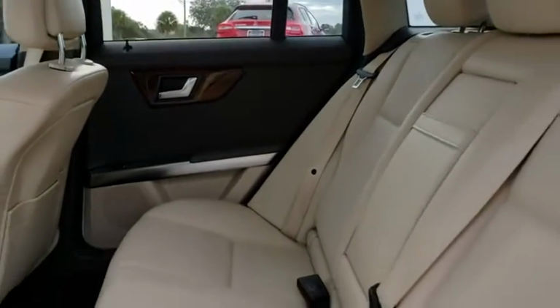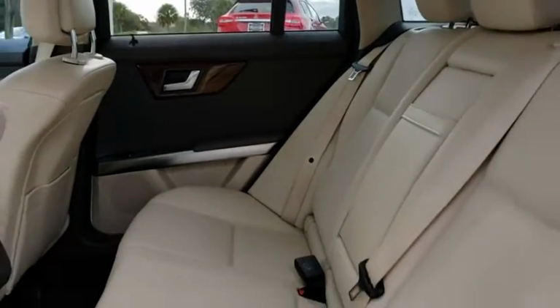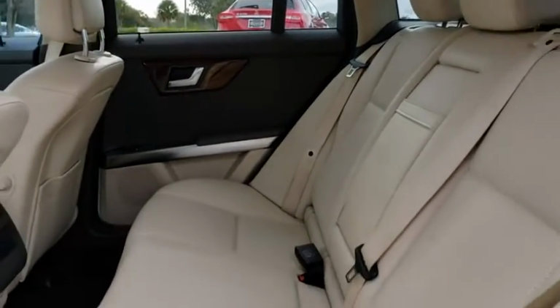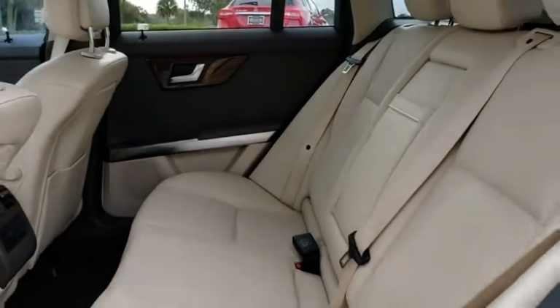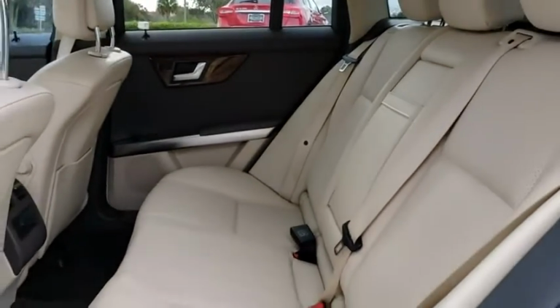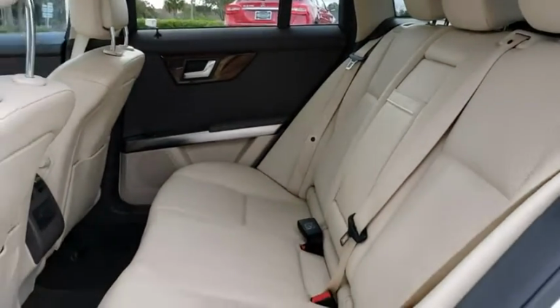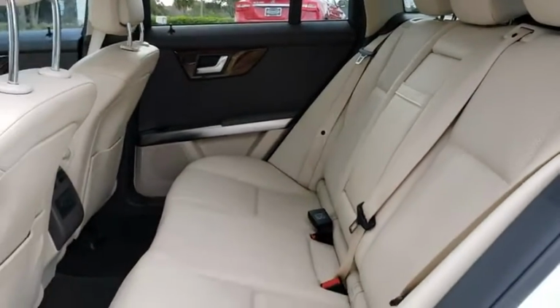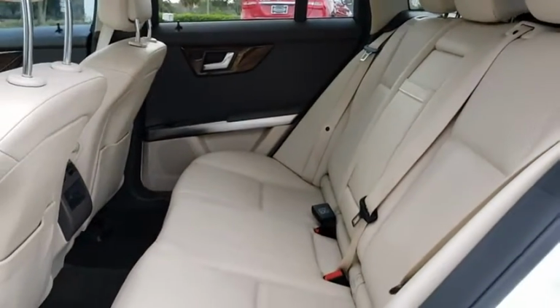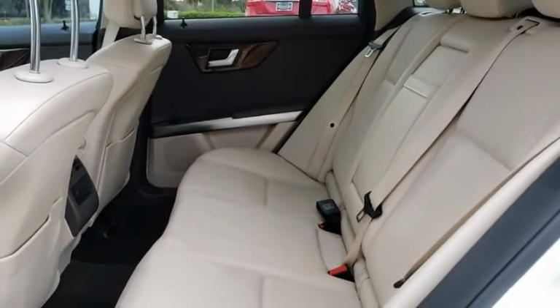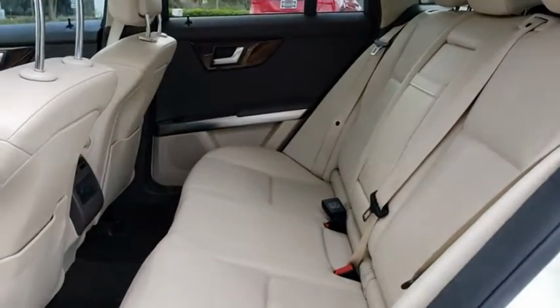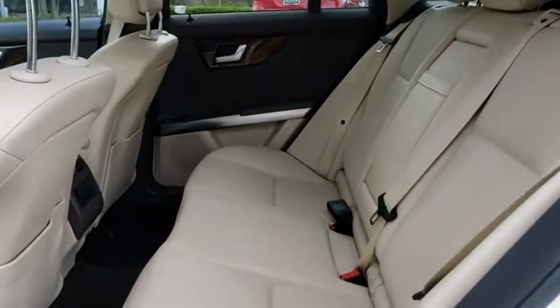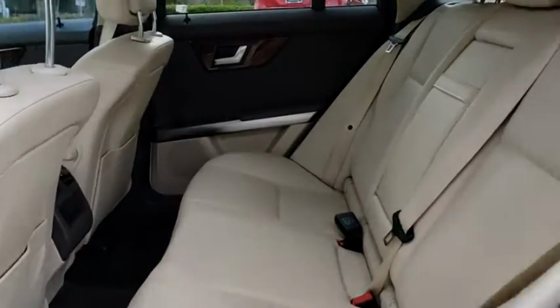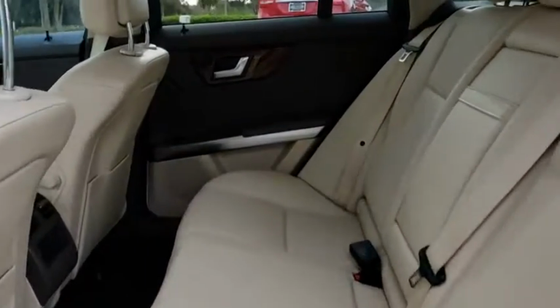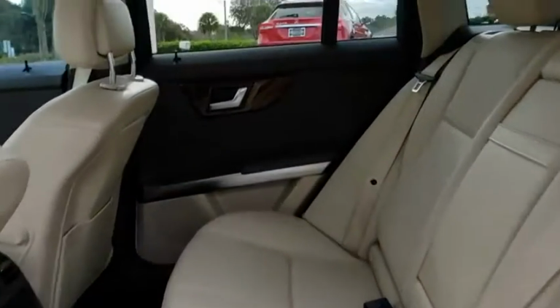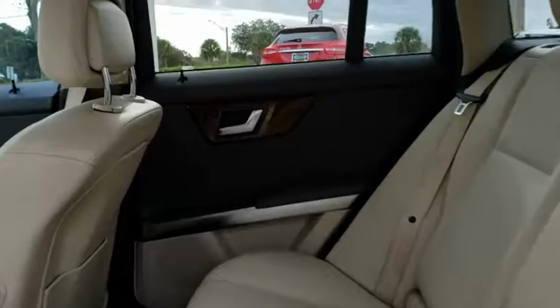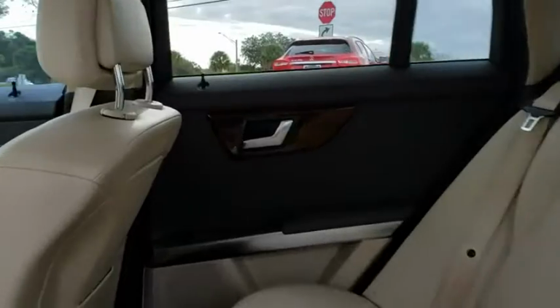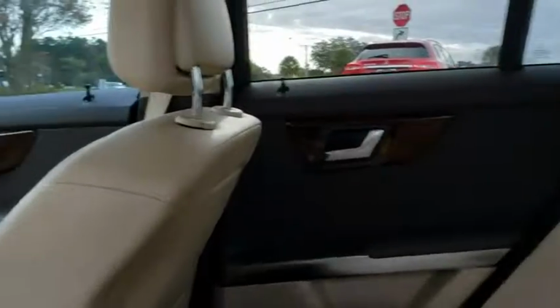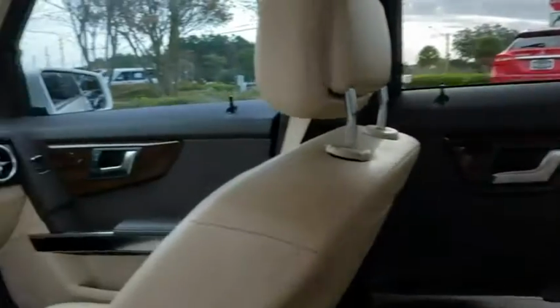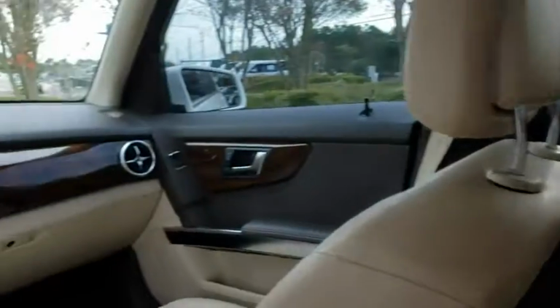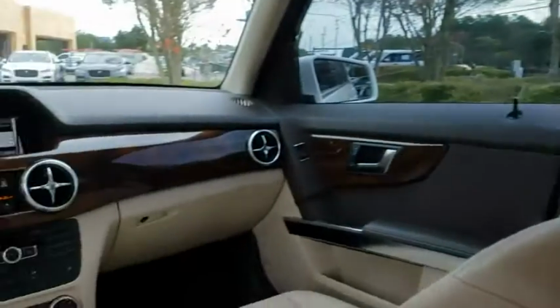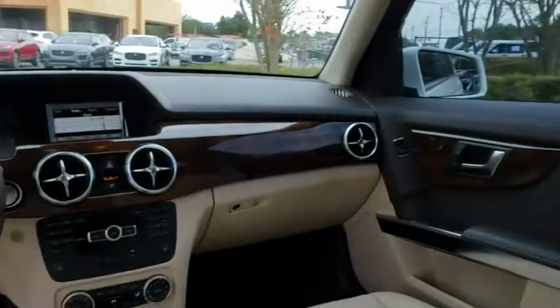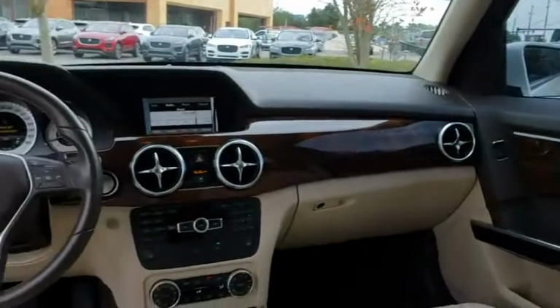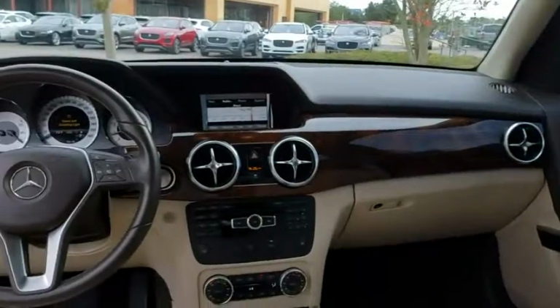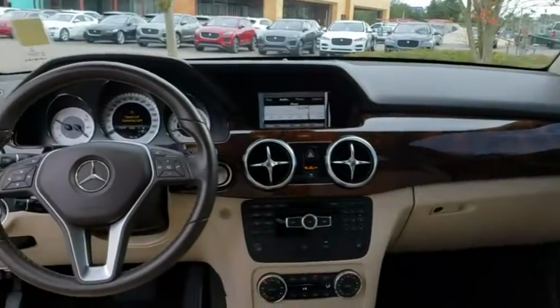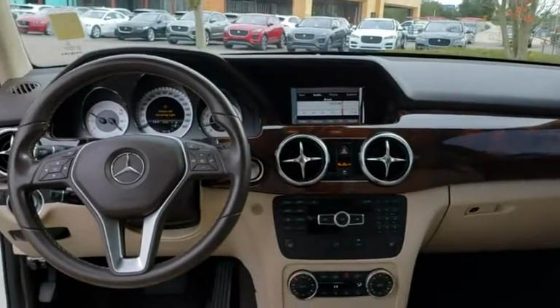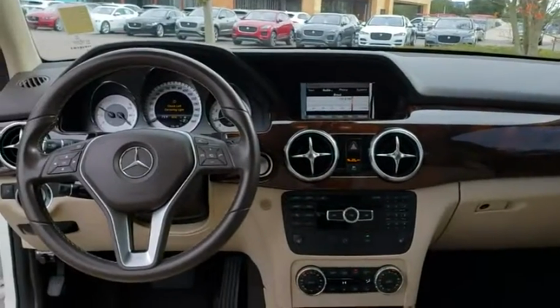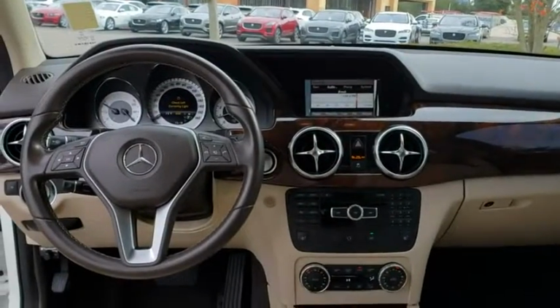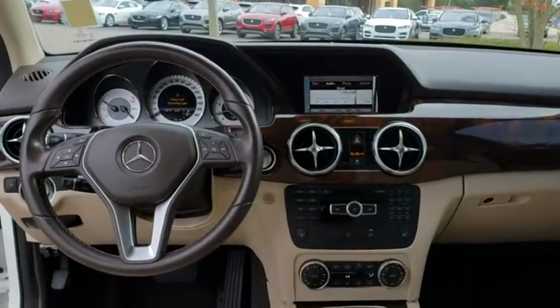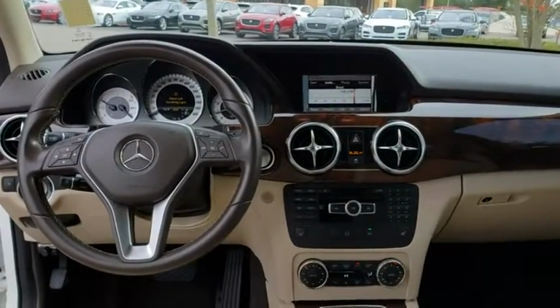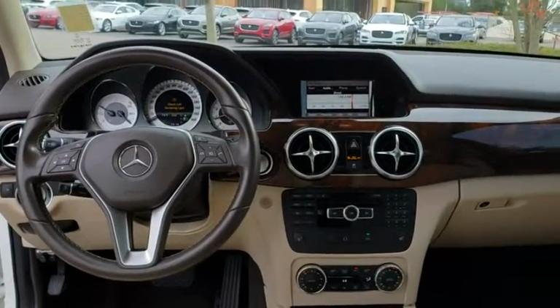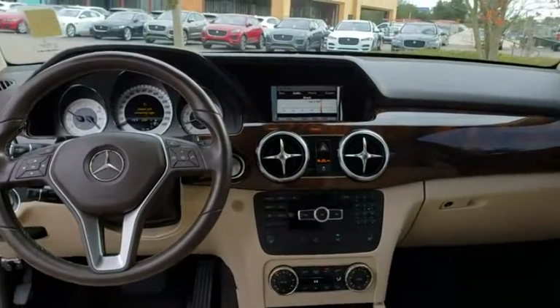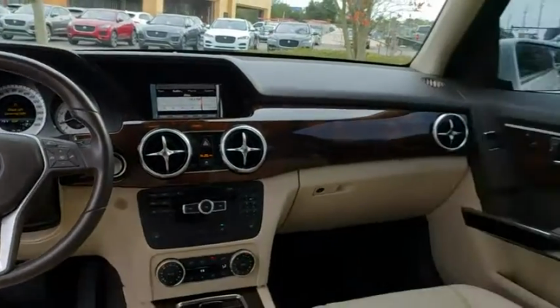Leather-wrapped steering wheel, Bluetooth, power steering, adjustable steering wheel, cruise control, floor mats, four-wheel disc brakes, aluminum wheels.